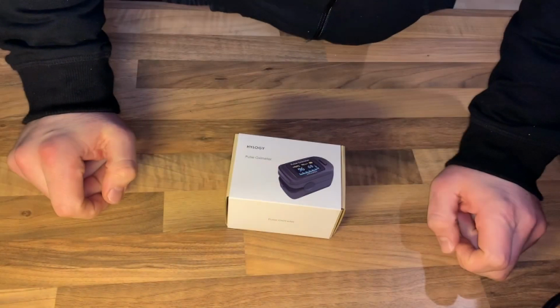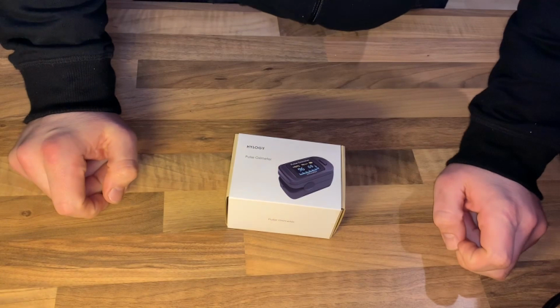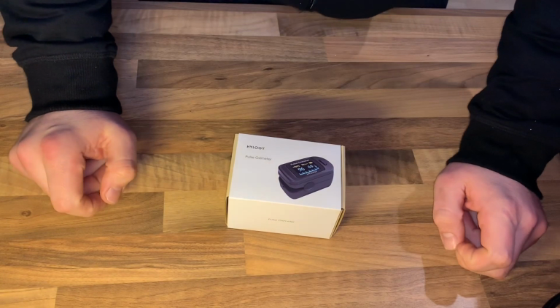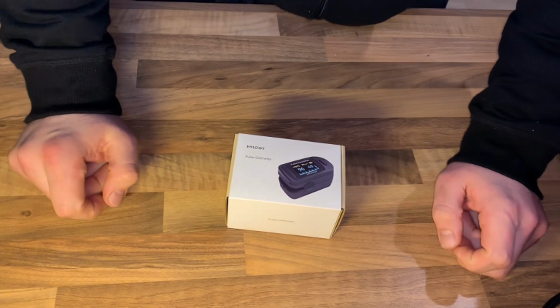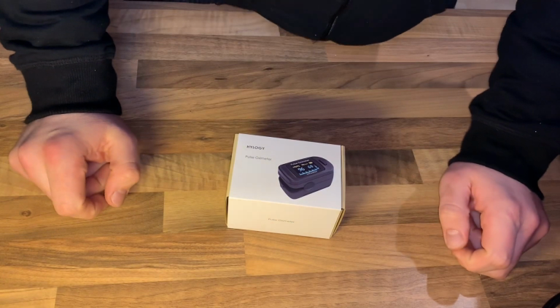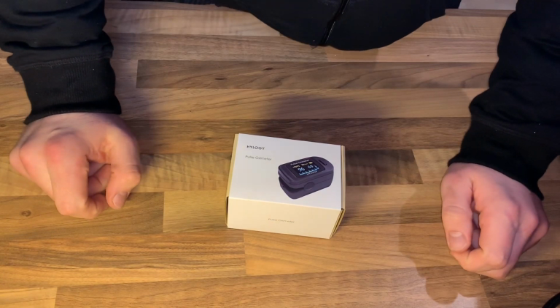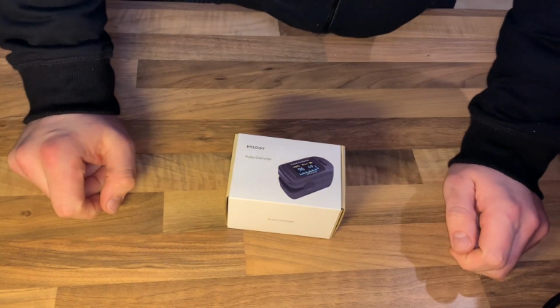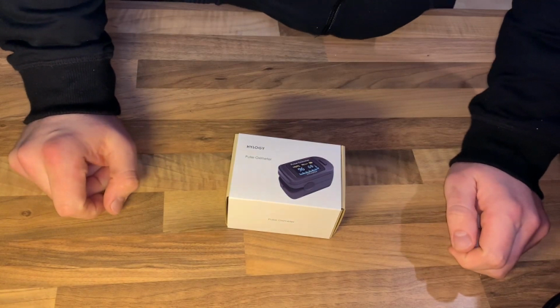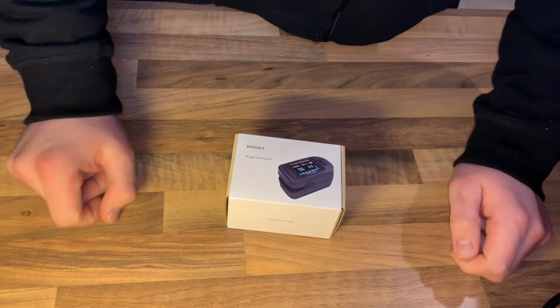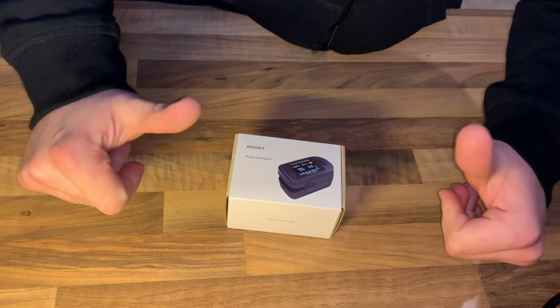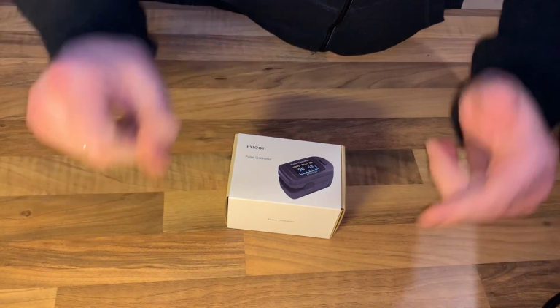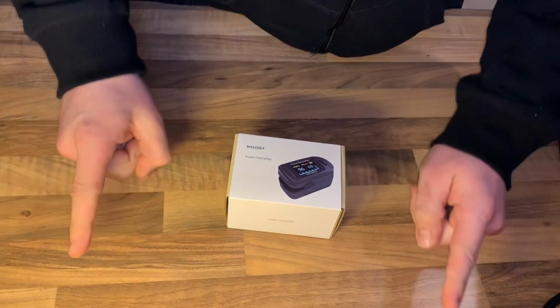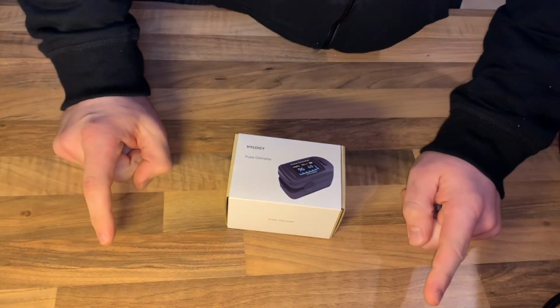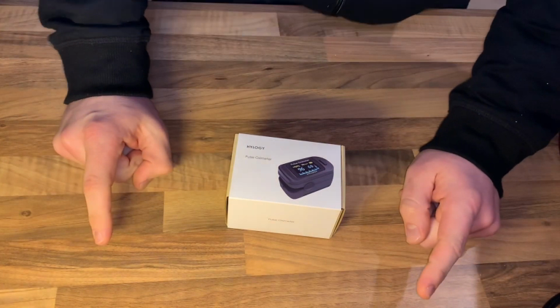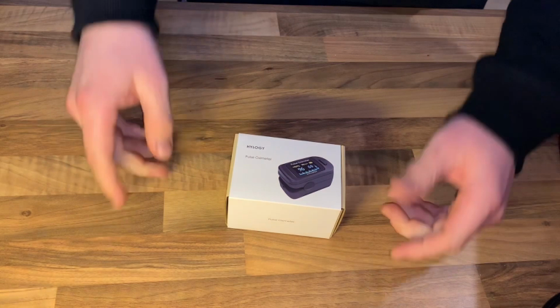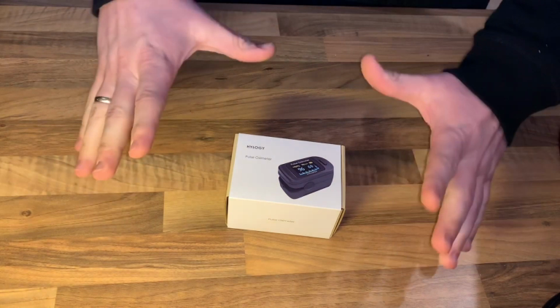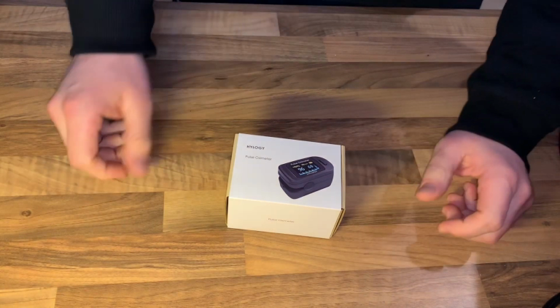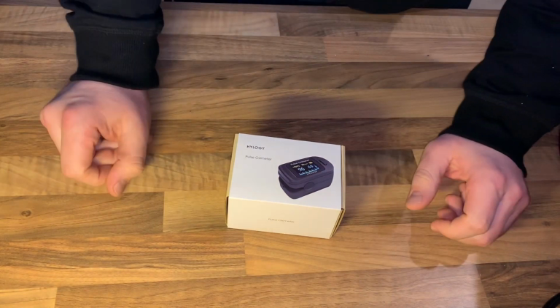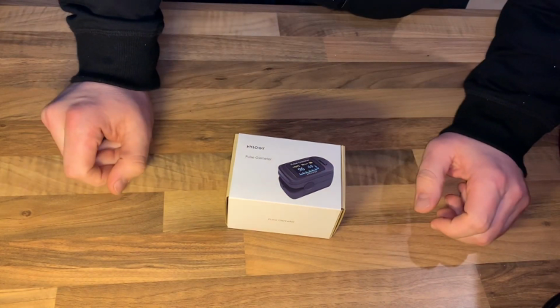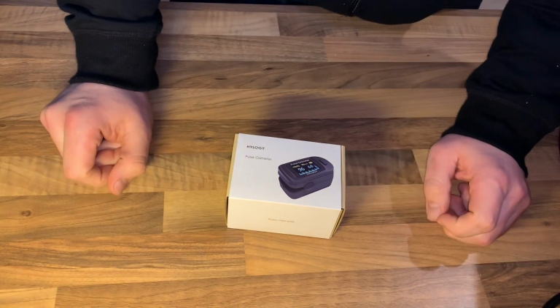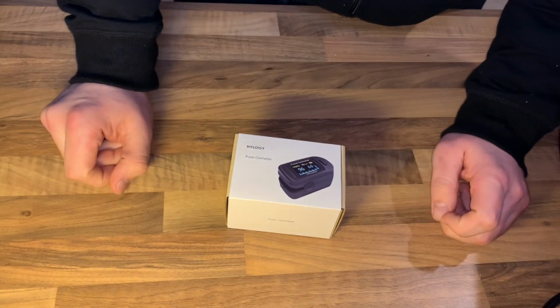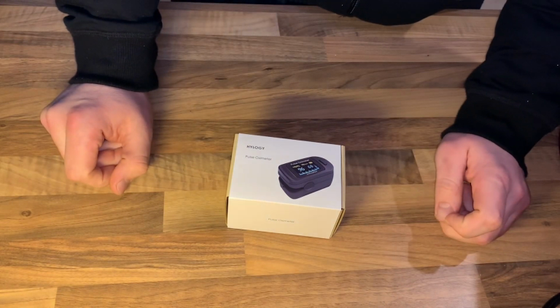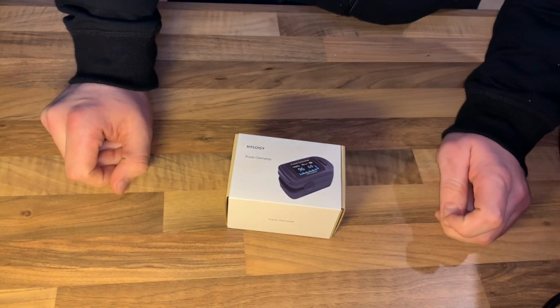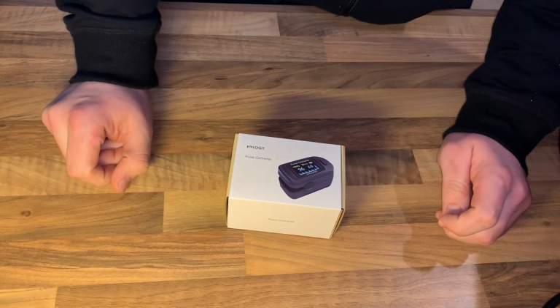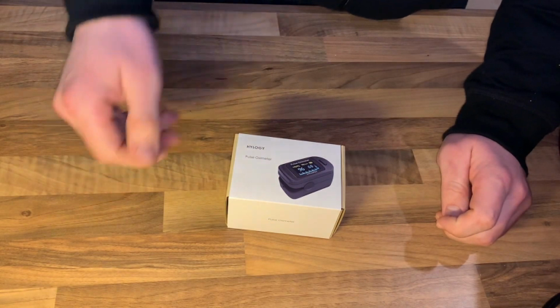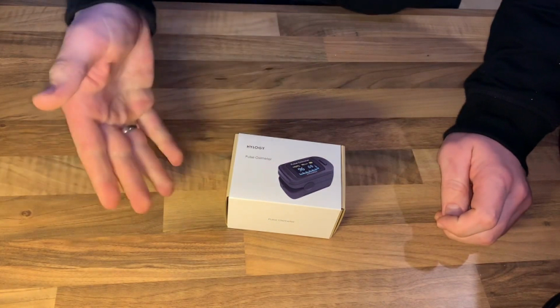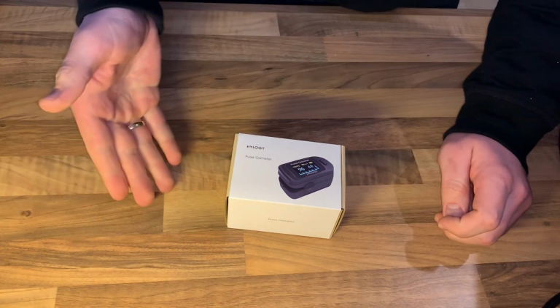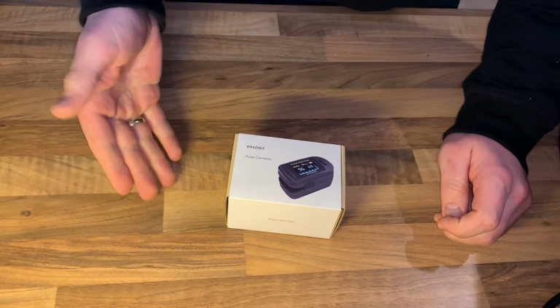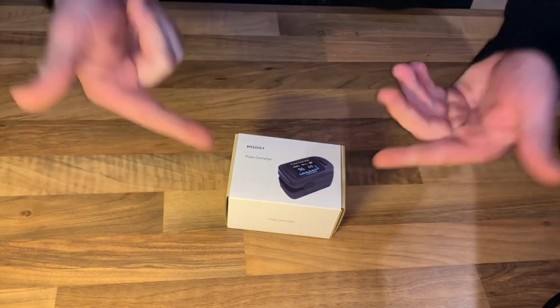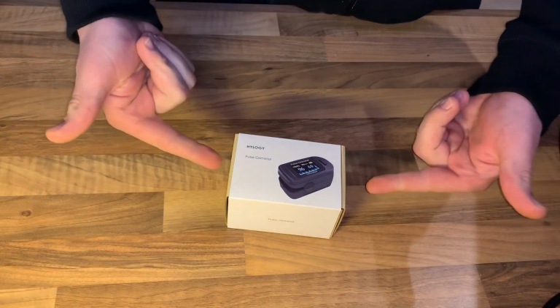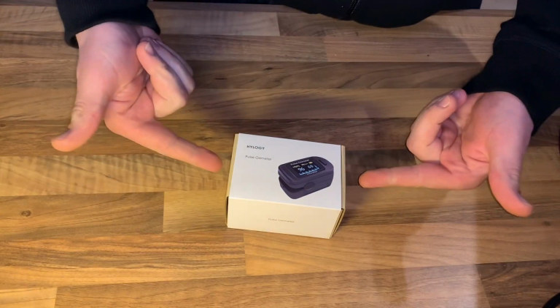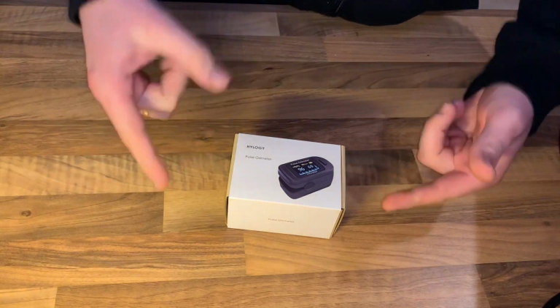Hello hello! Today I'm going to show you an awesome unboxing video by me for you. Today let me introduce you a Pulse Oximeter by Huloguy.